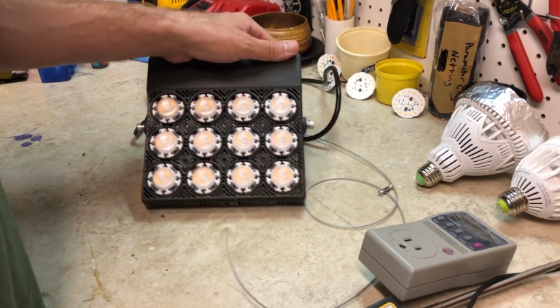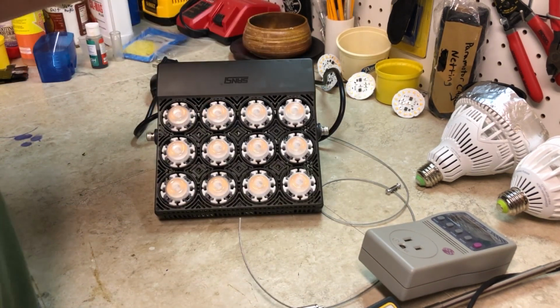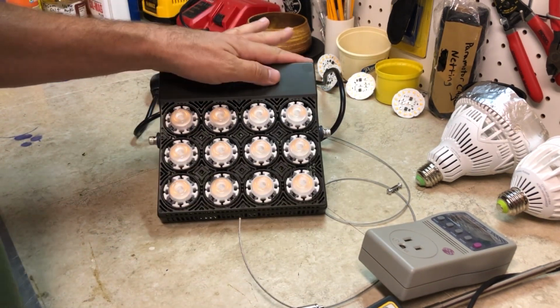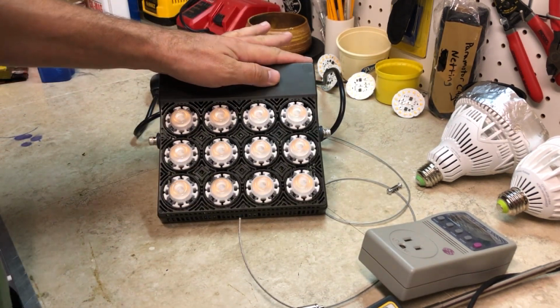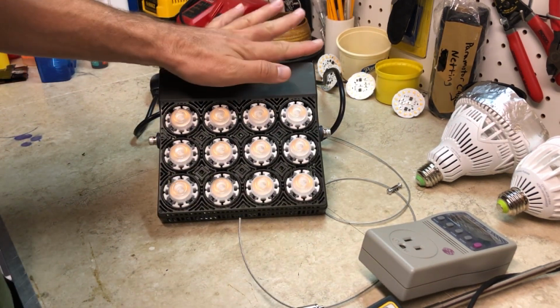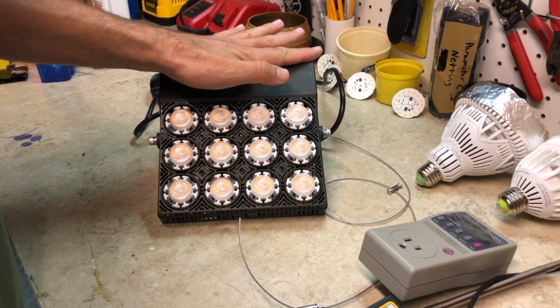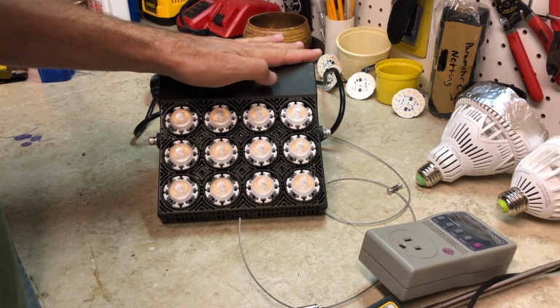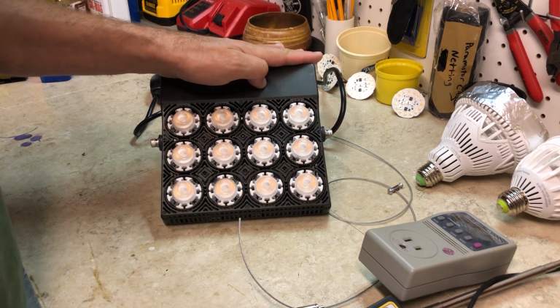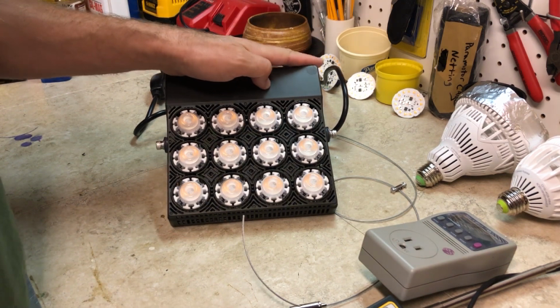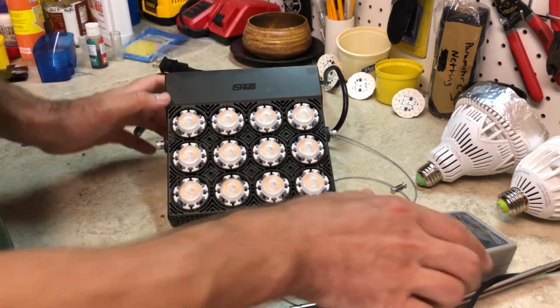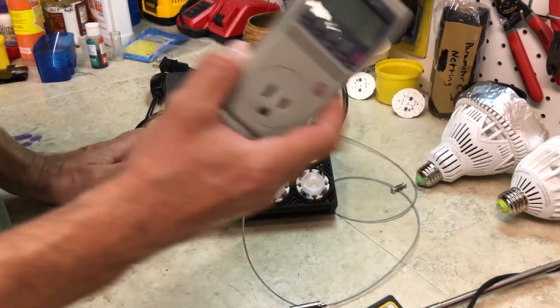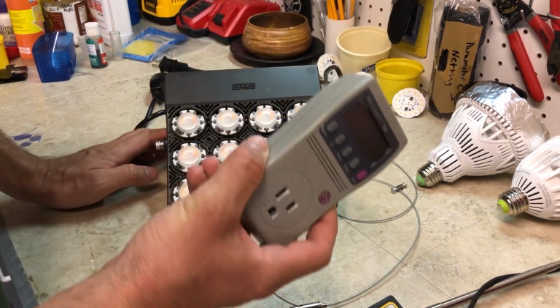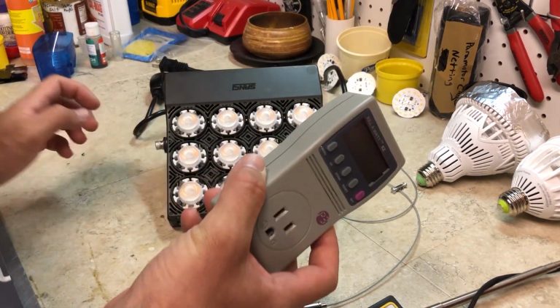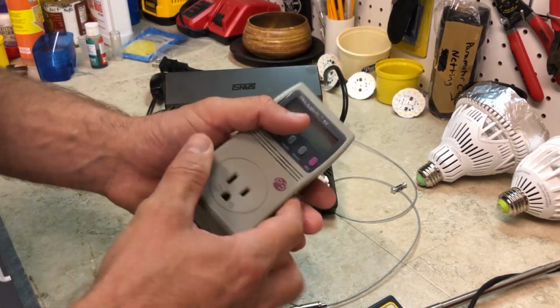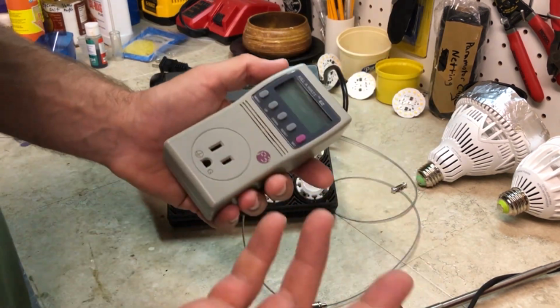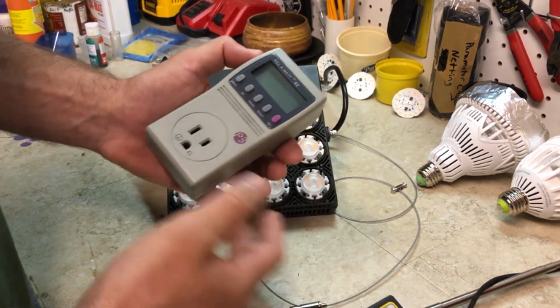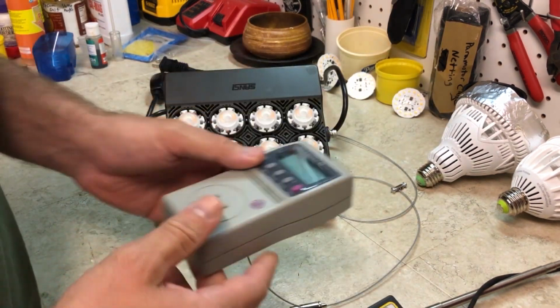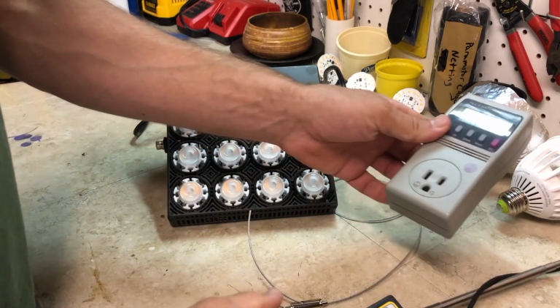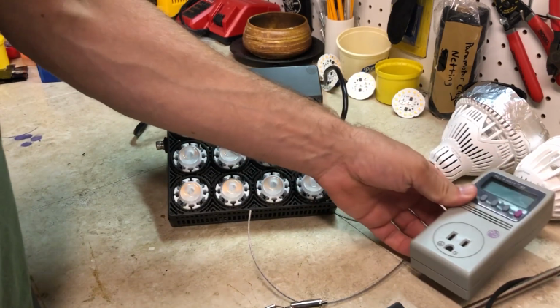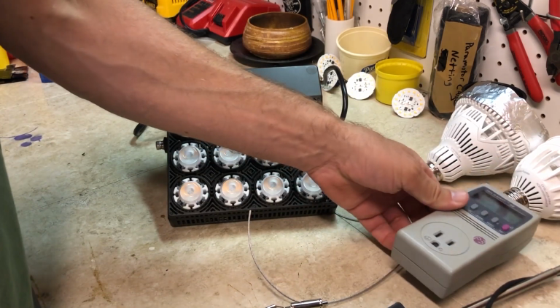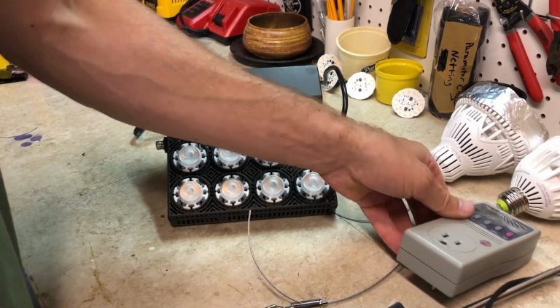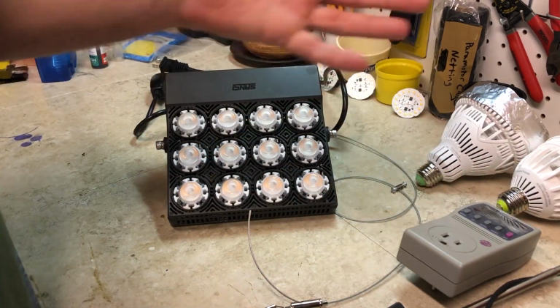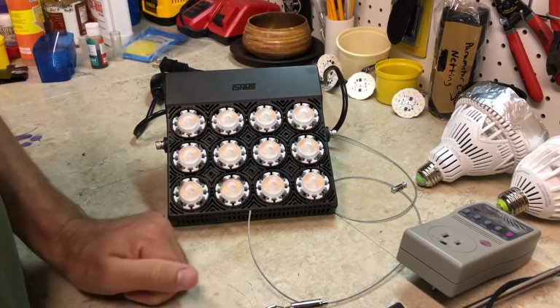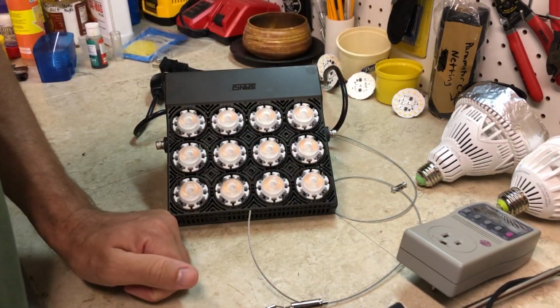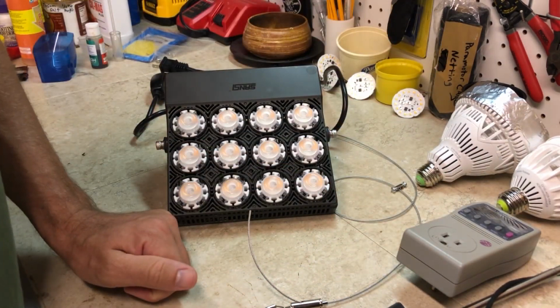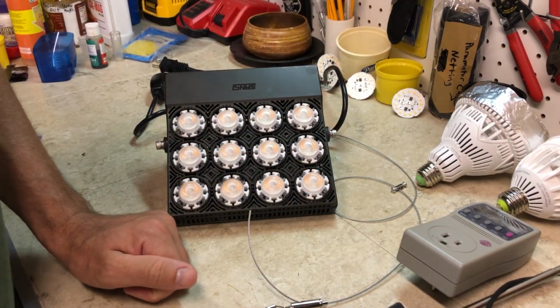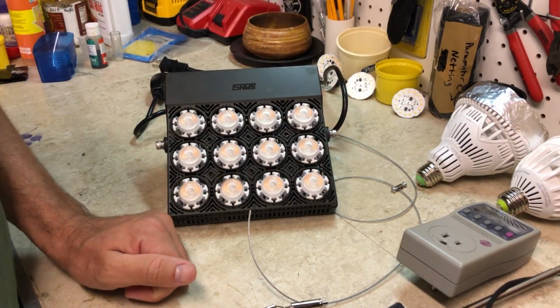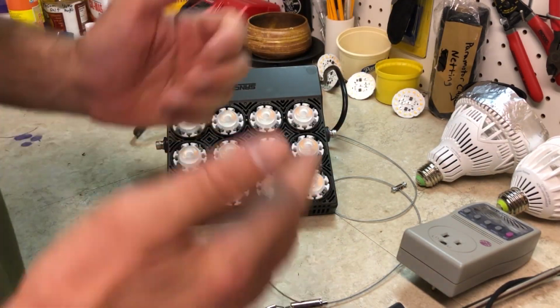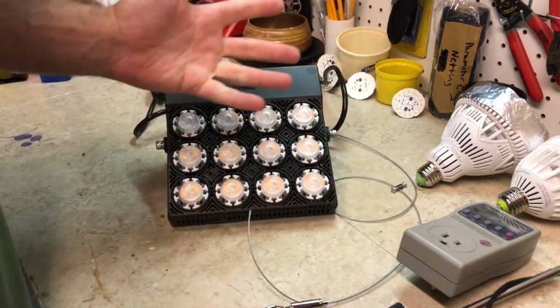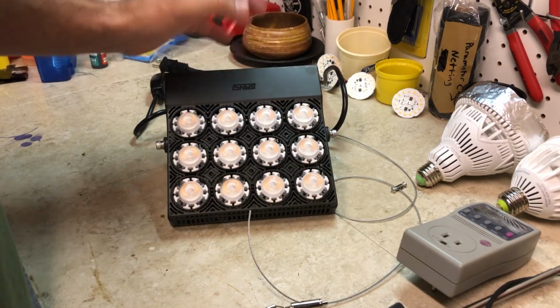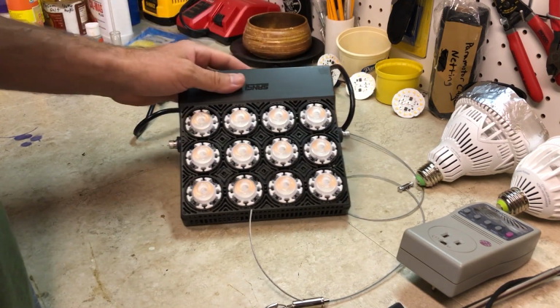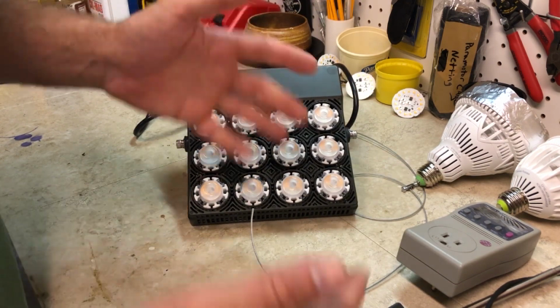This light is actually rated at 70 watts, and I did test it with my watt meter — it's actually only 46 watts. Normally I would say that's kind of a negative with any grow light company, but that doesn't really tell you the whole story anyway.